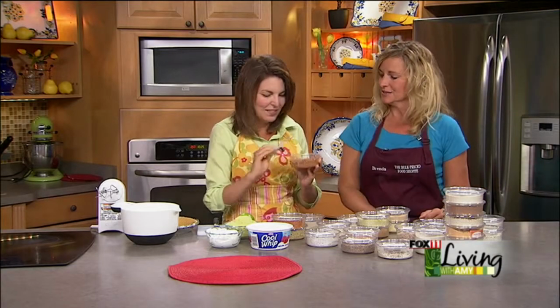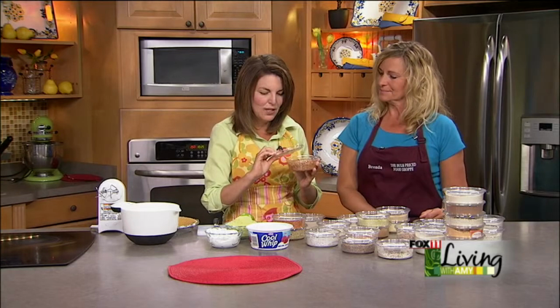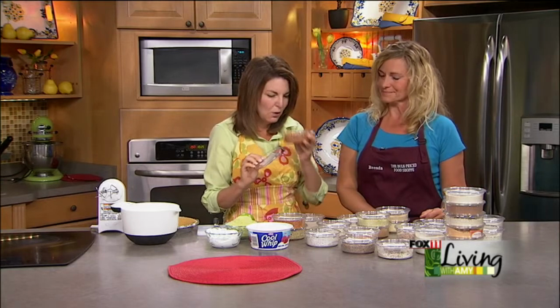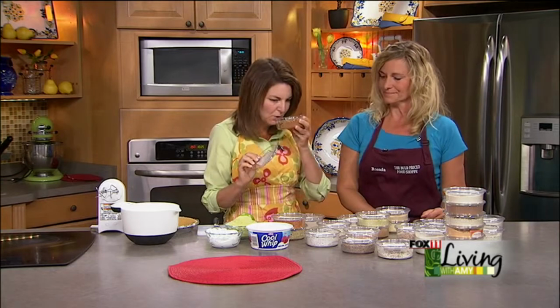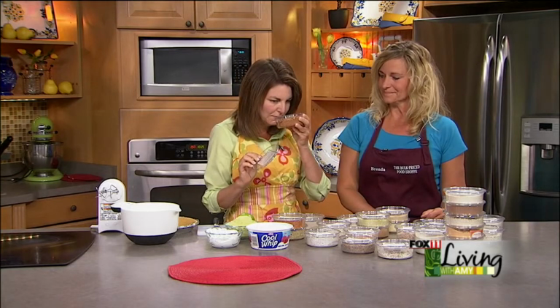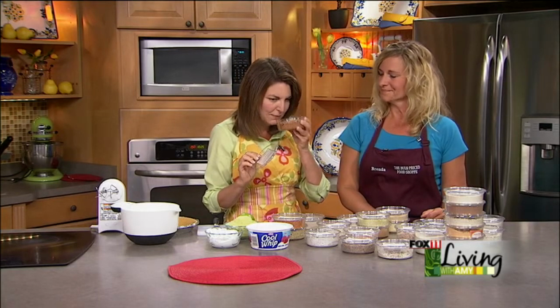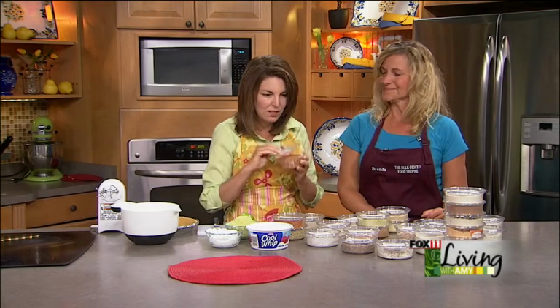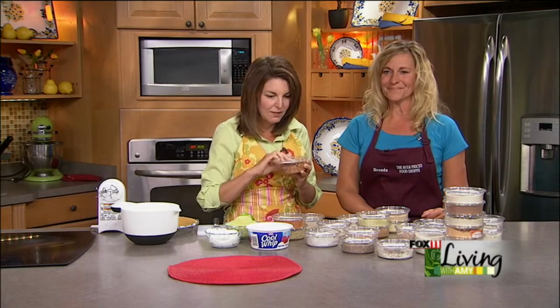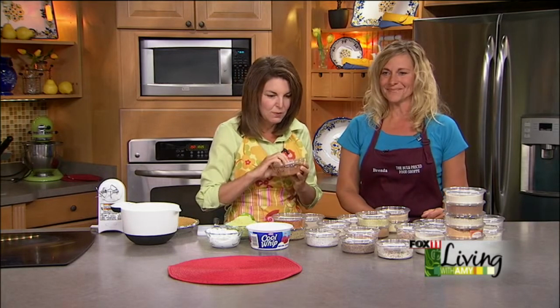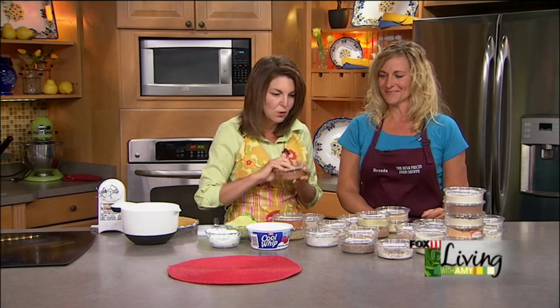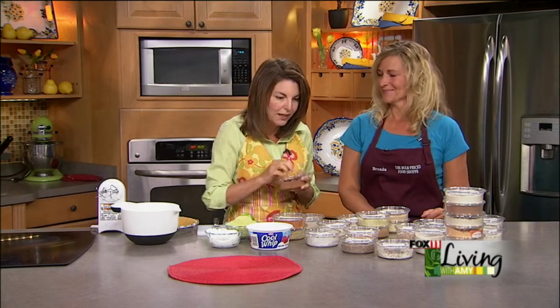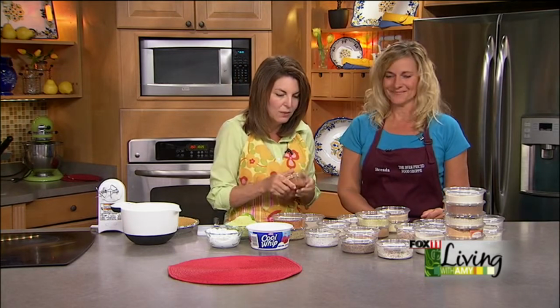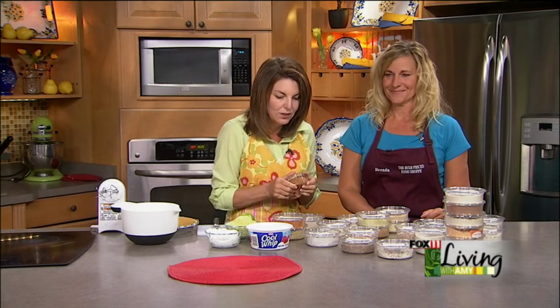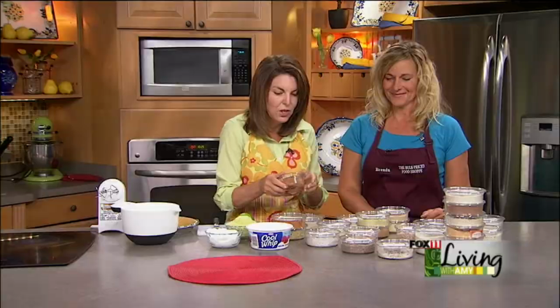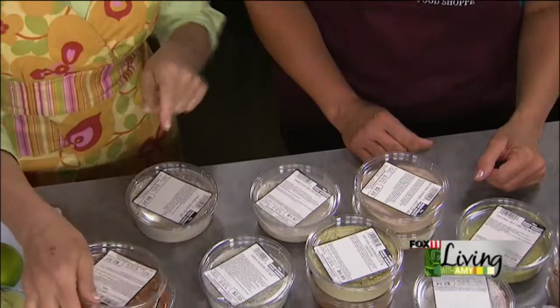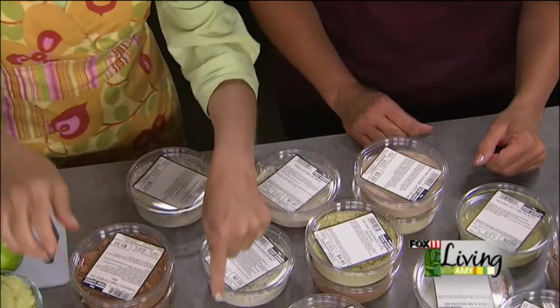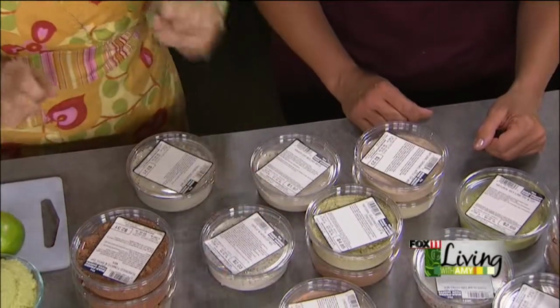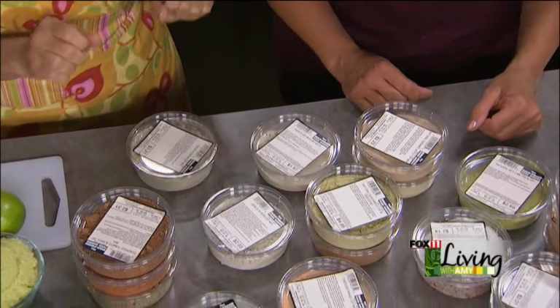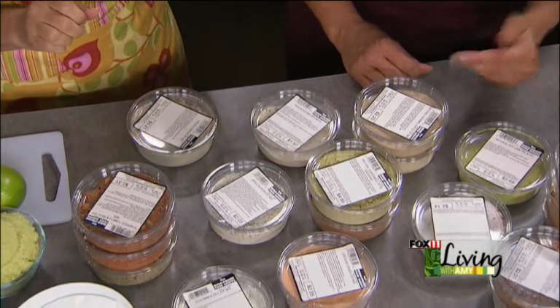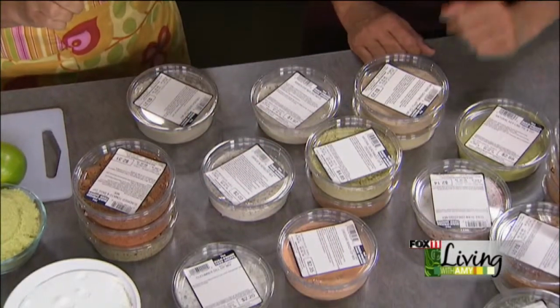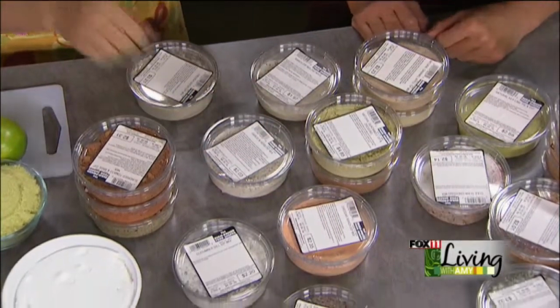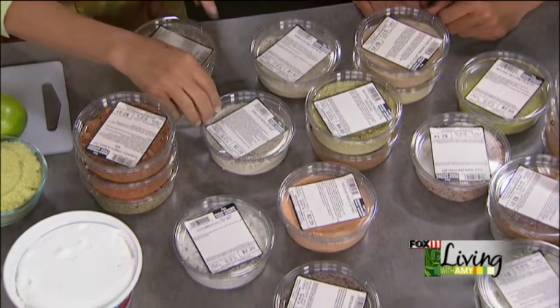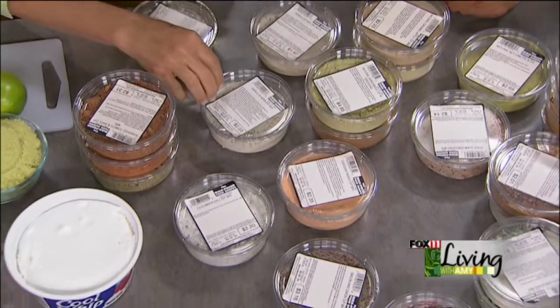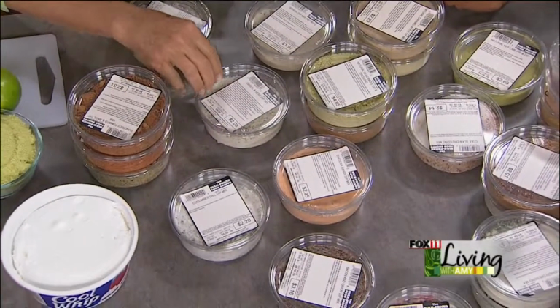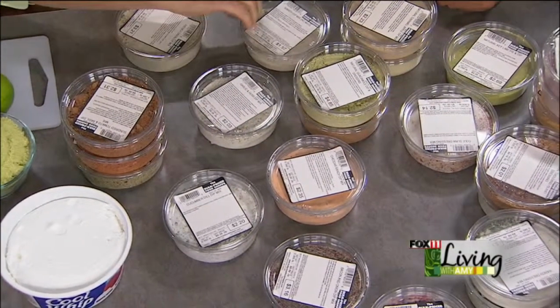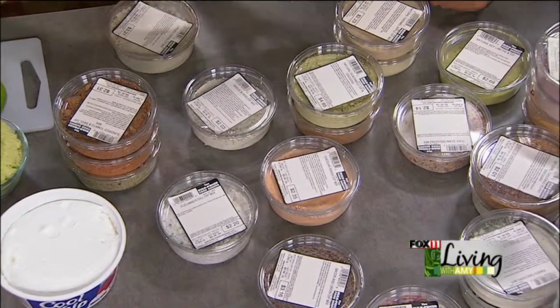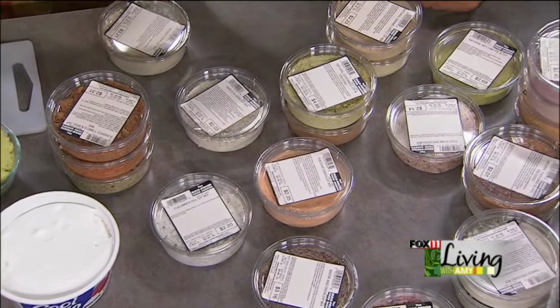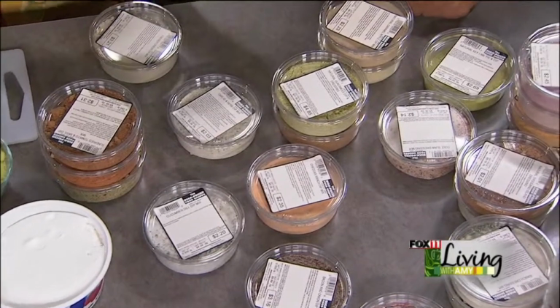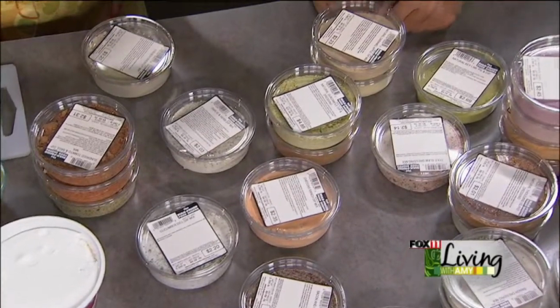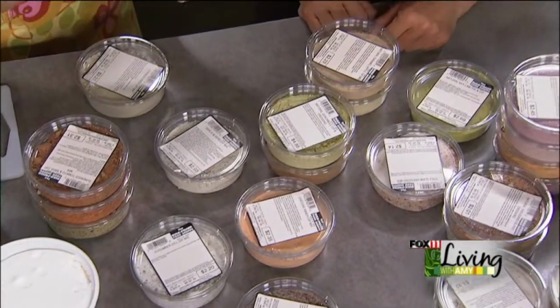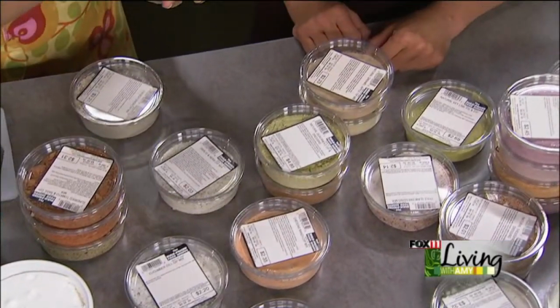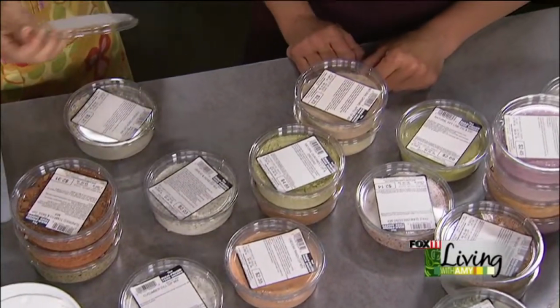This is a sun-dried tomato basil dip — it smells so great. There's also a cucumber dill dip mix, which is perfect, a garlic and herb, and a ranch. You know, I can't have enough ranch around the house. You use it all the time.